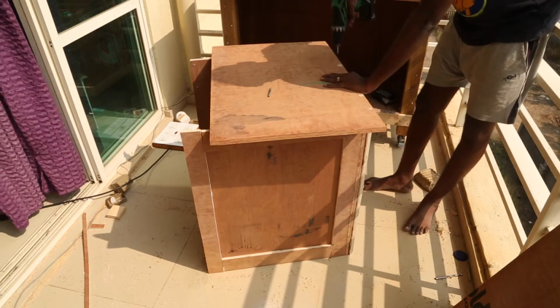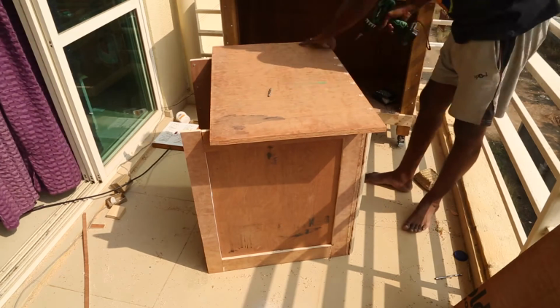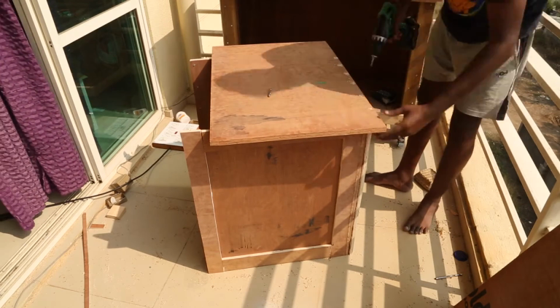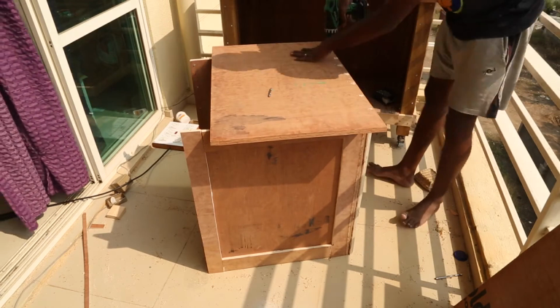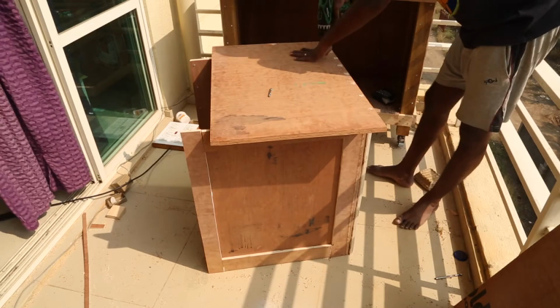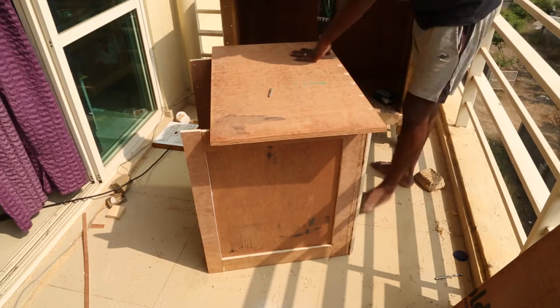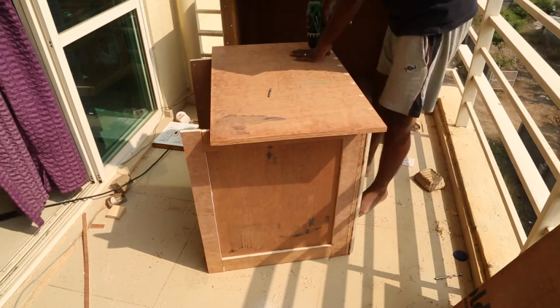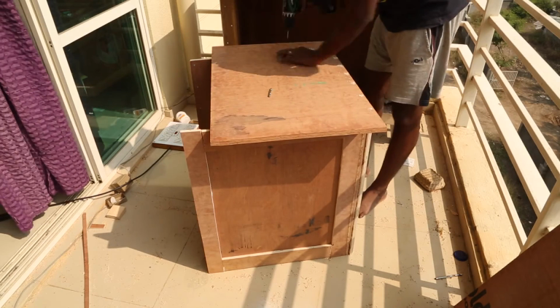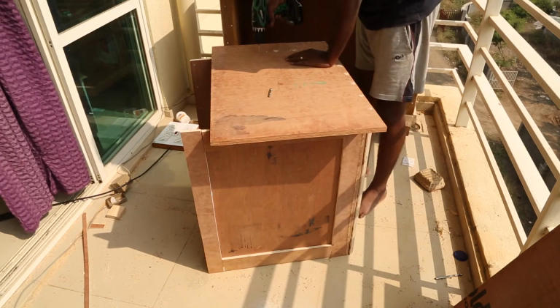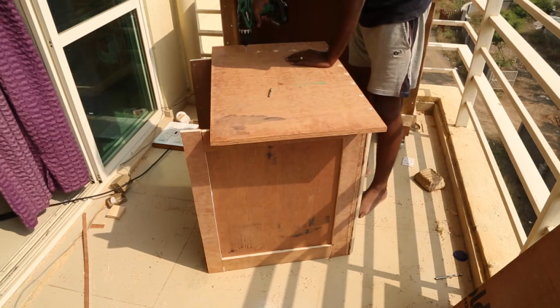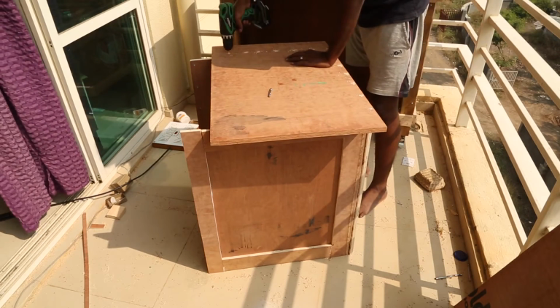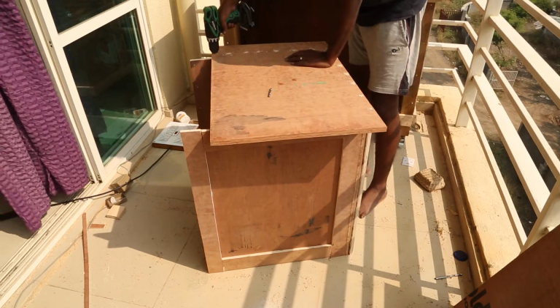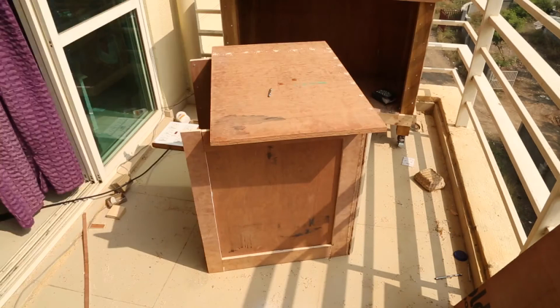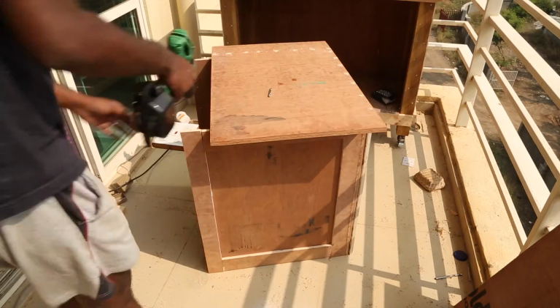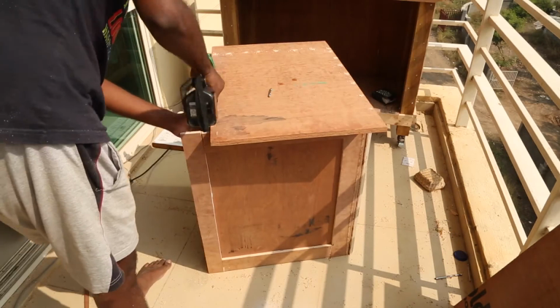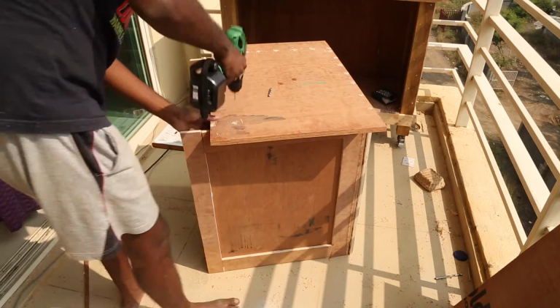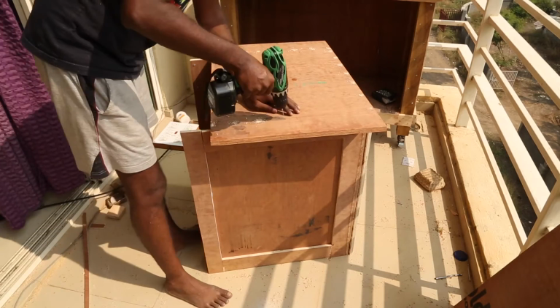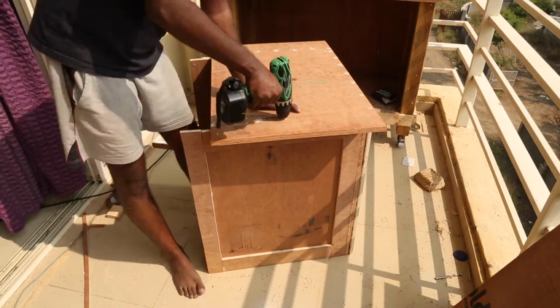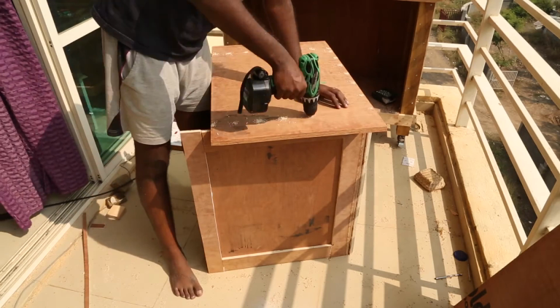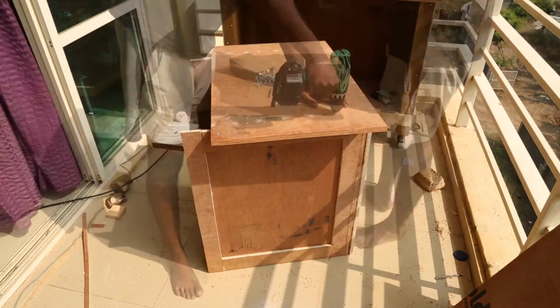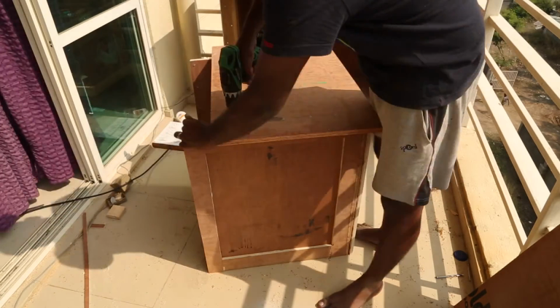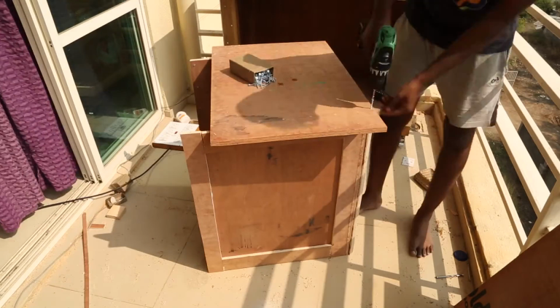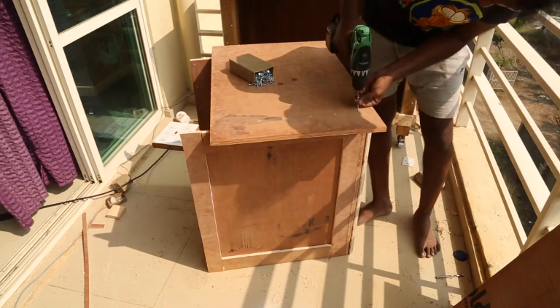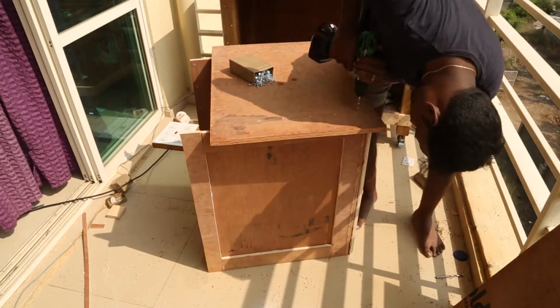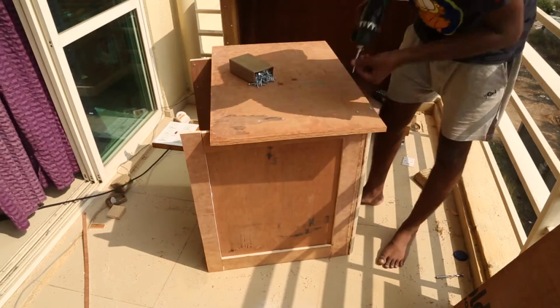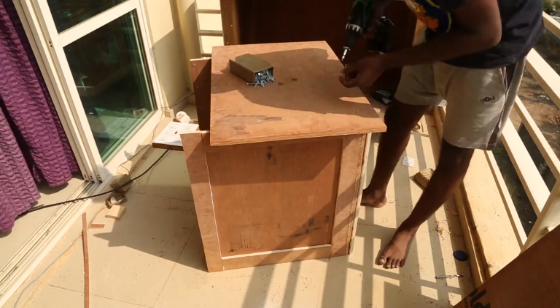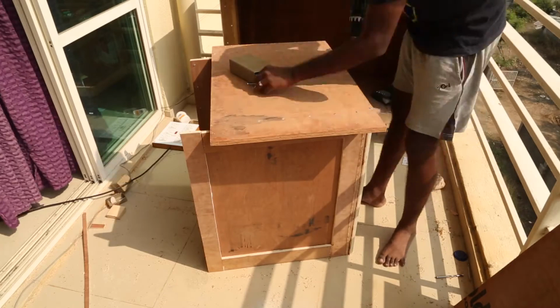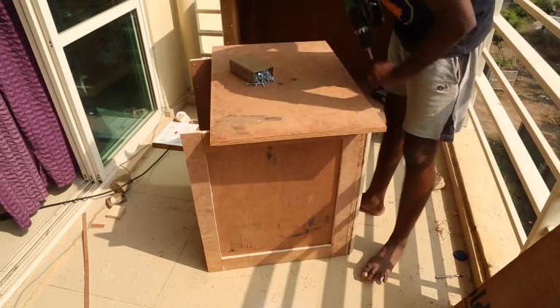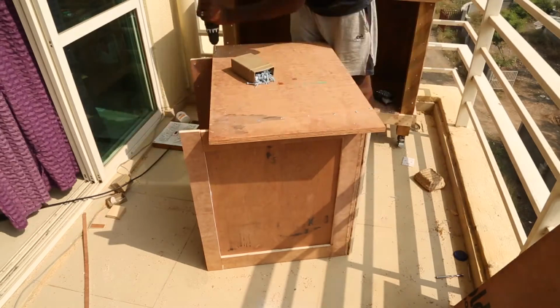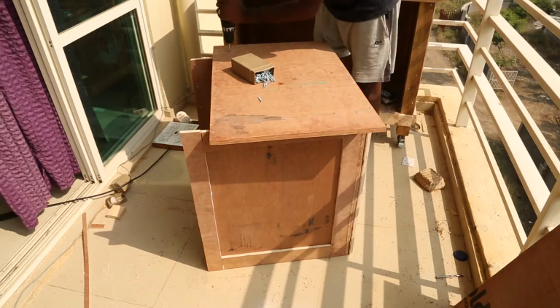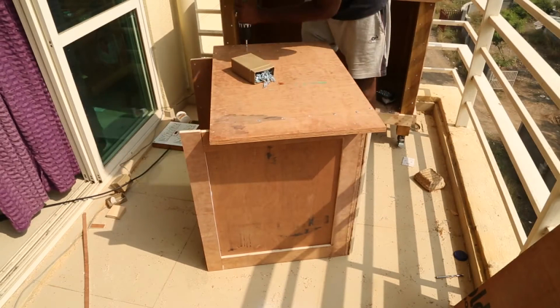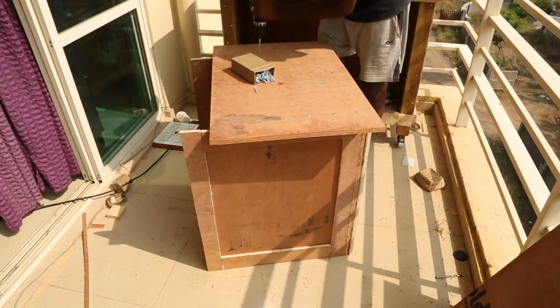I first use a 3mm drill bit to drive some pilot holes. This will ensure that the plywood does not split when I attach it with some screws. I used inch and a half Phillips CSK head screws to attach the top to the box.